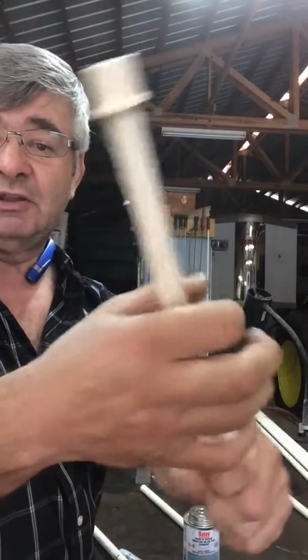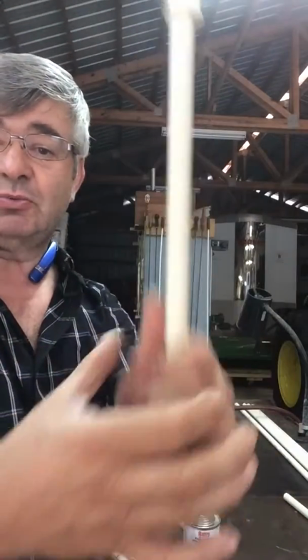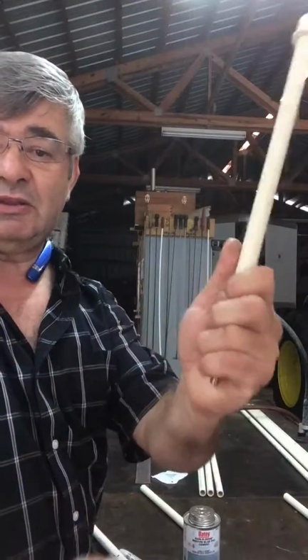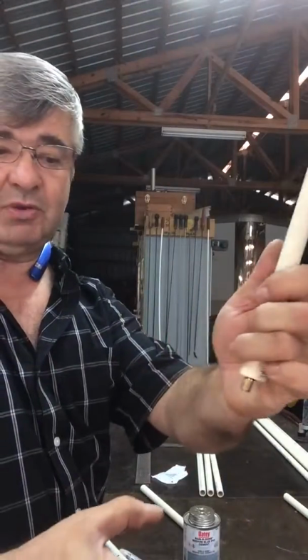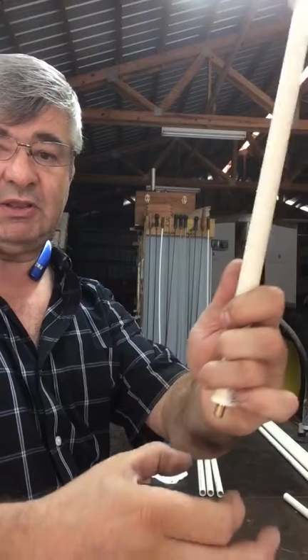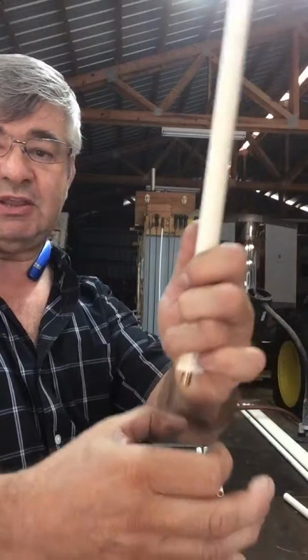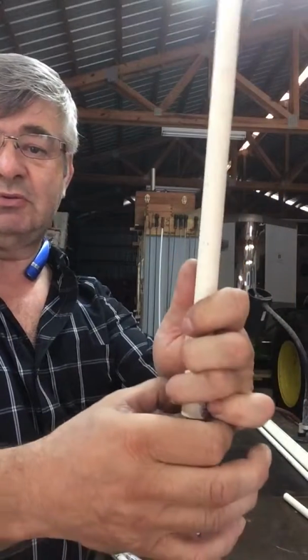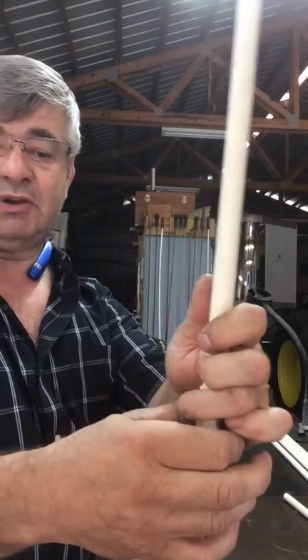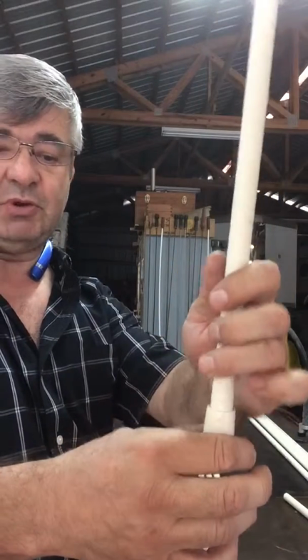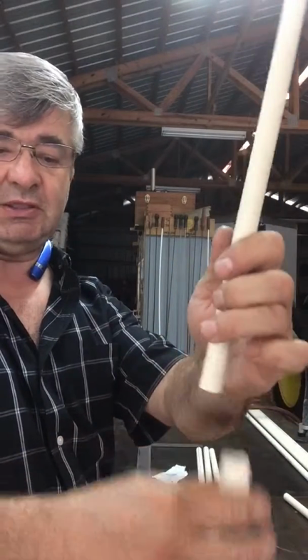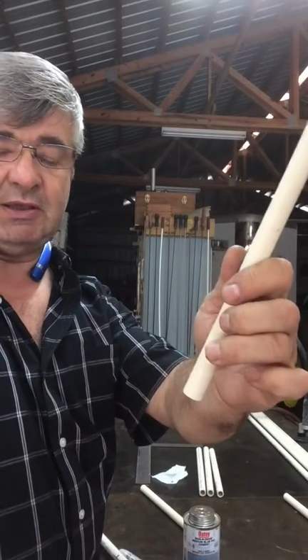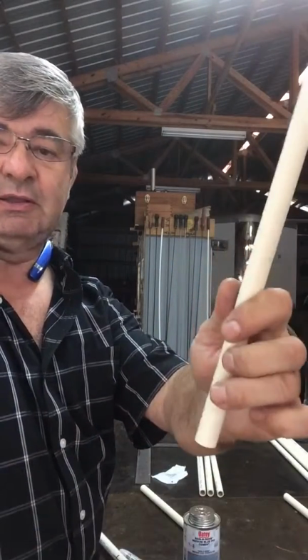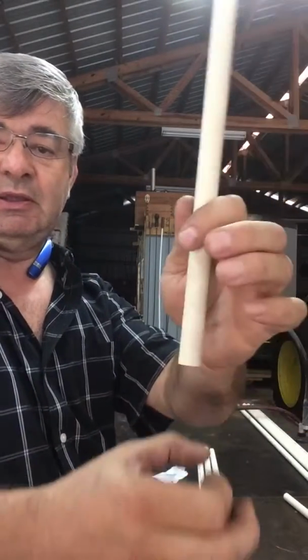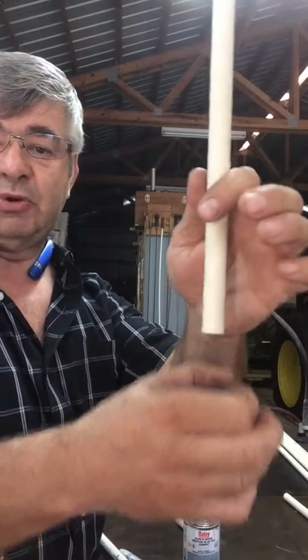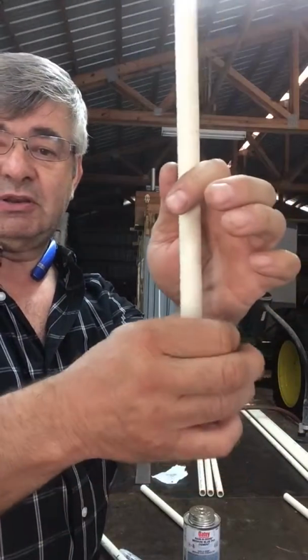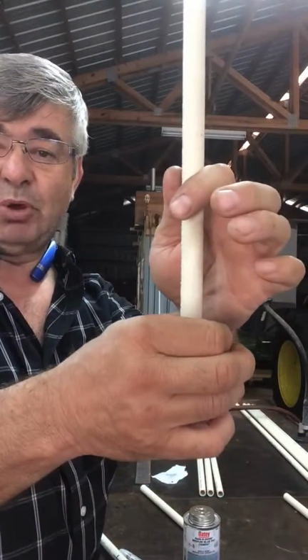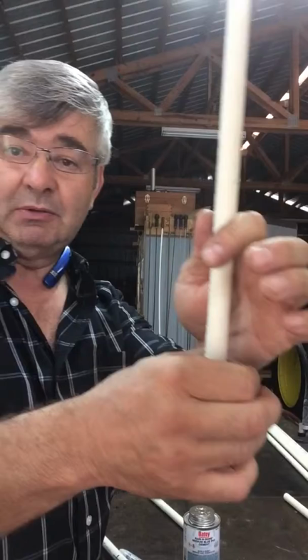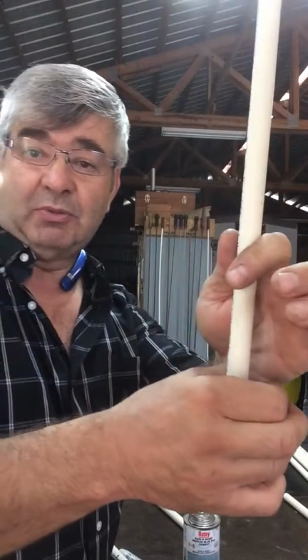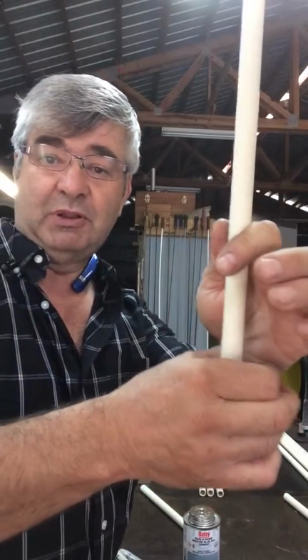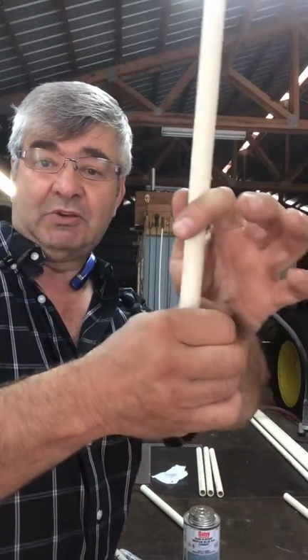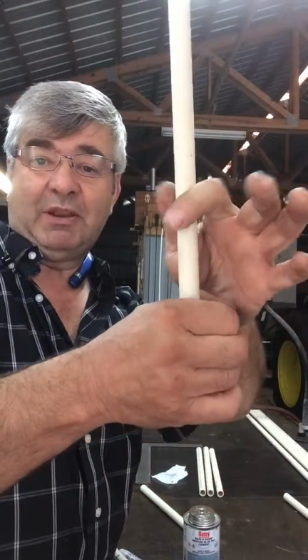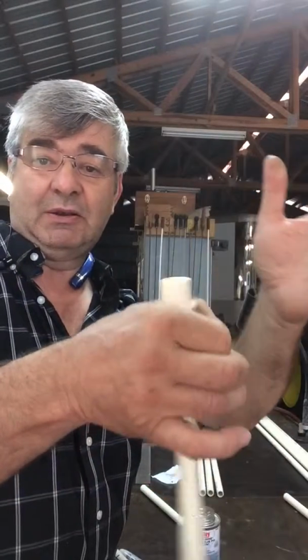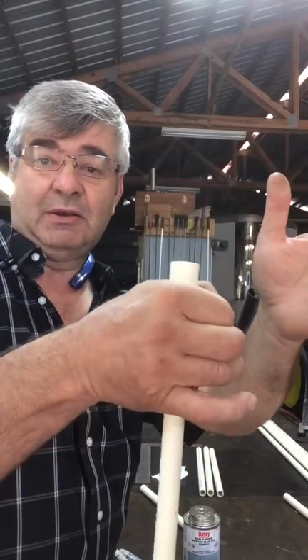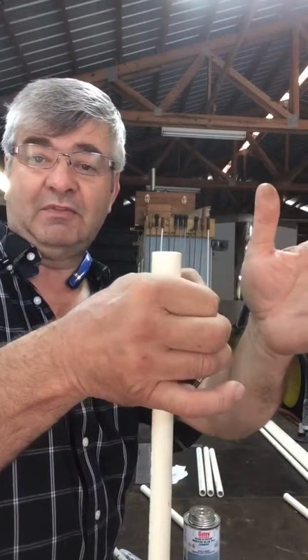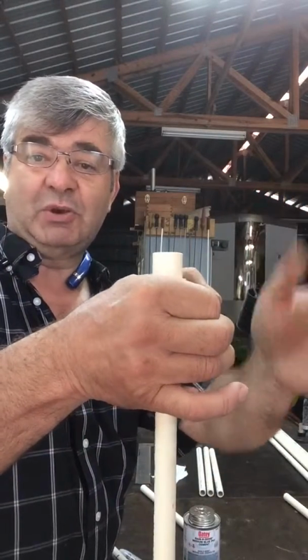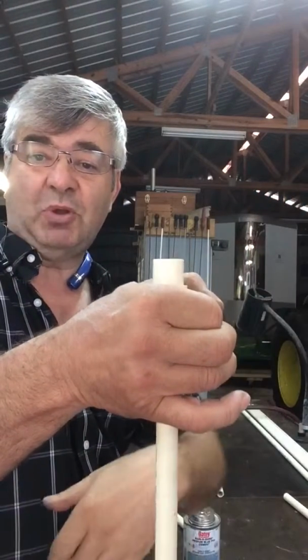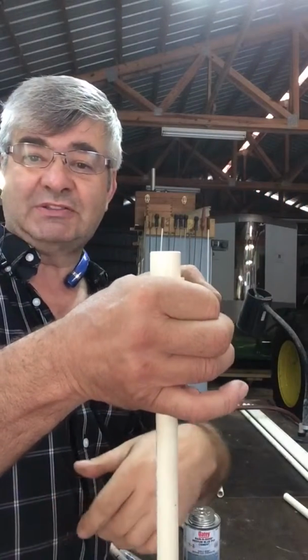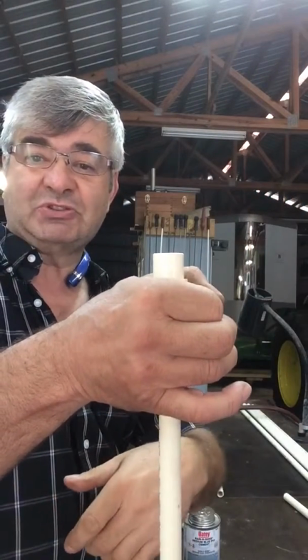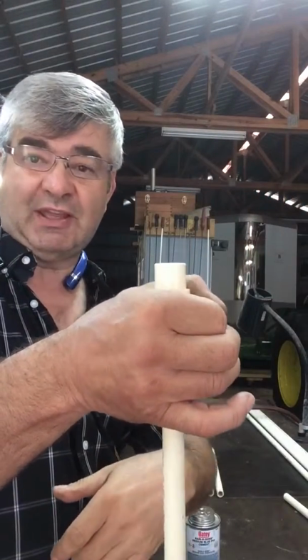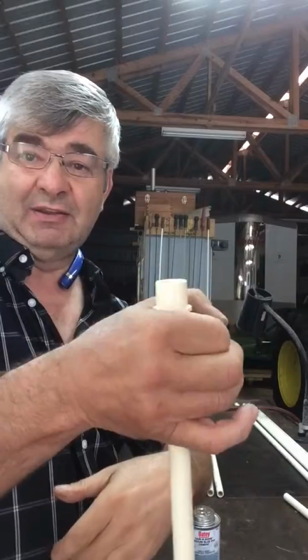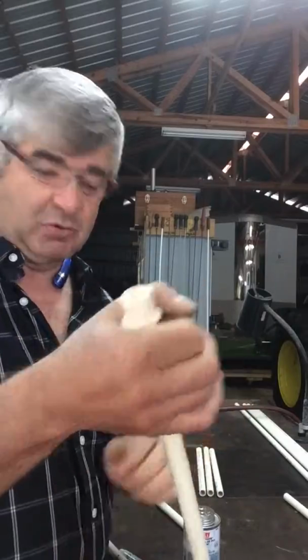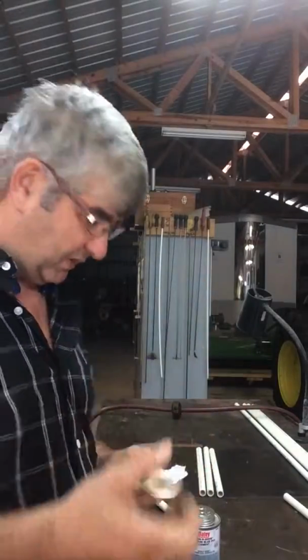...is so when you go out and you're putting the balloon into the pole to hold it, you drop it in and if you use a one-inch pole, it stops just like that and it works perfectly.